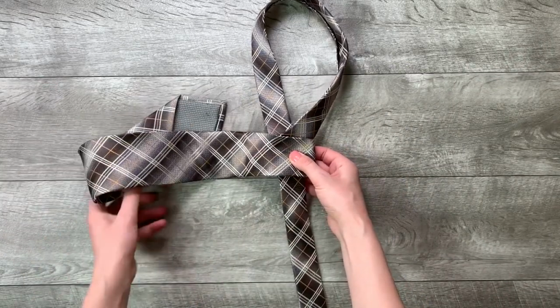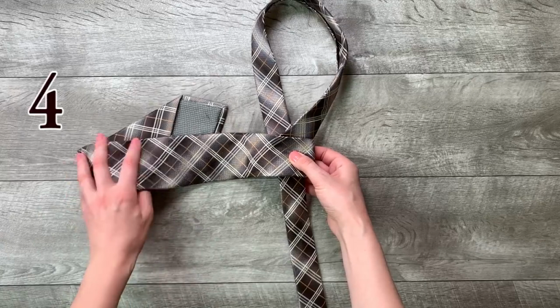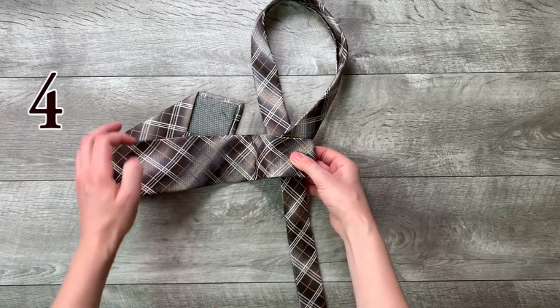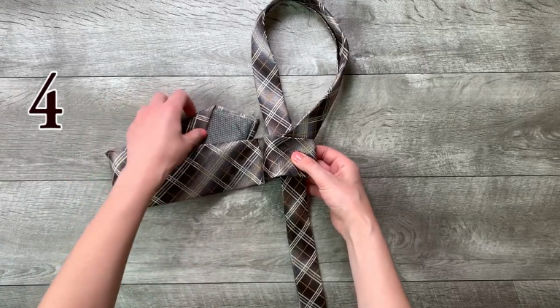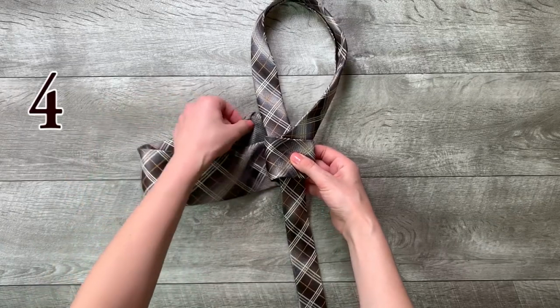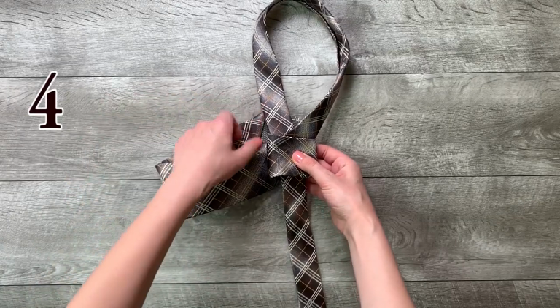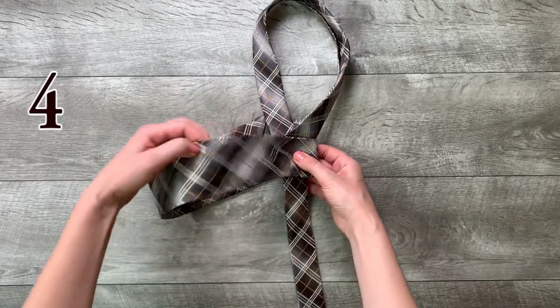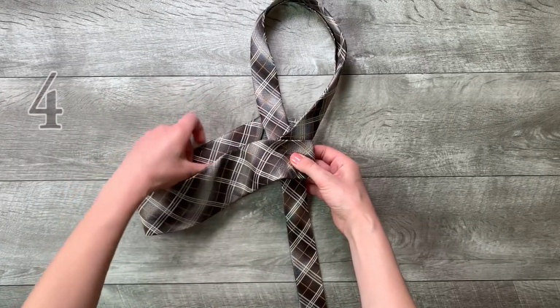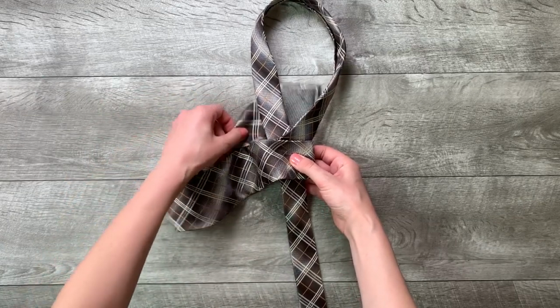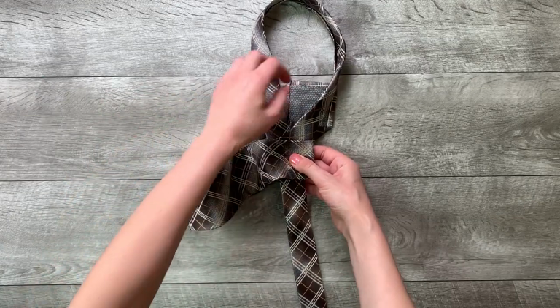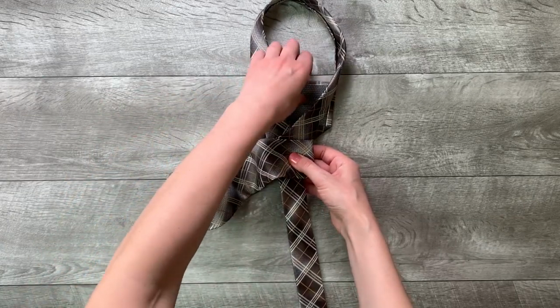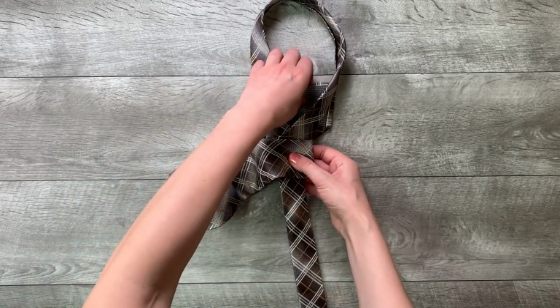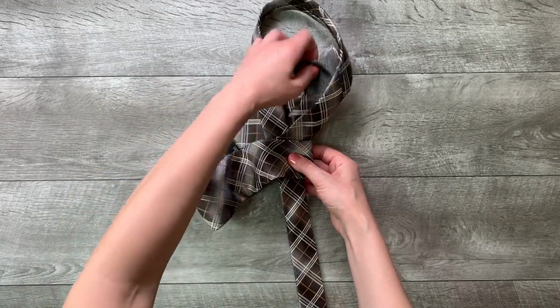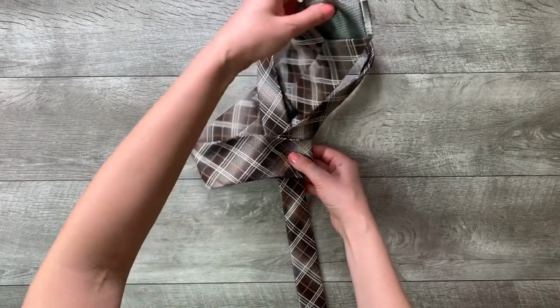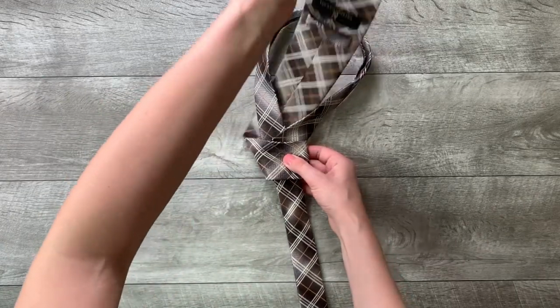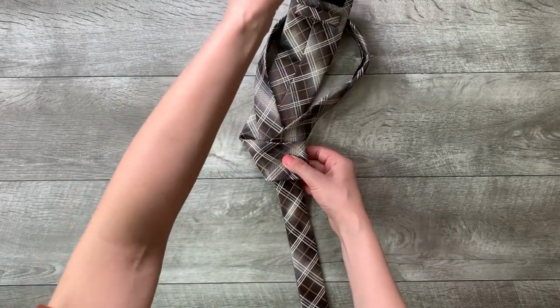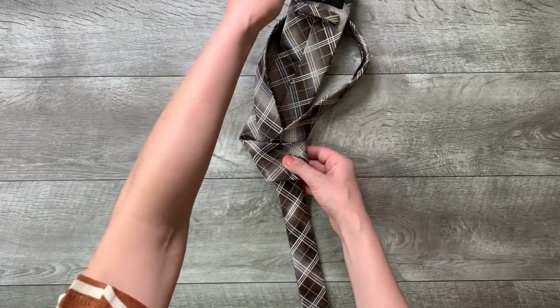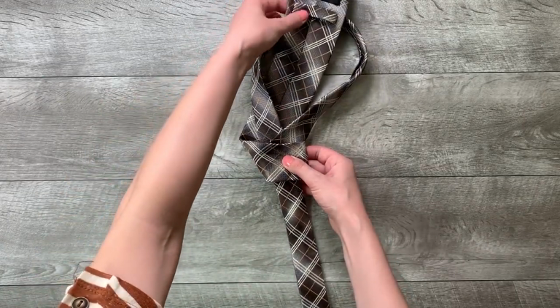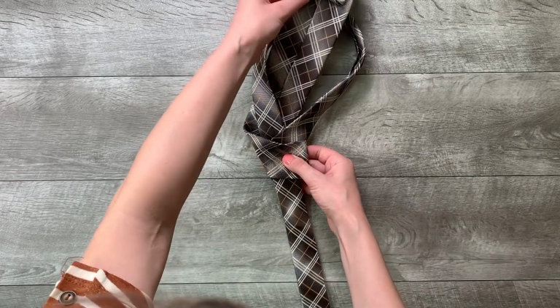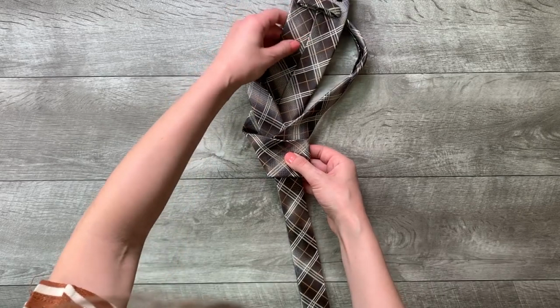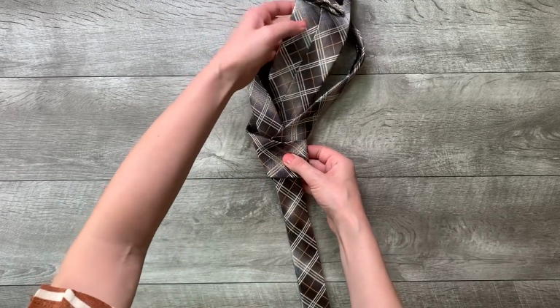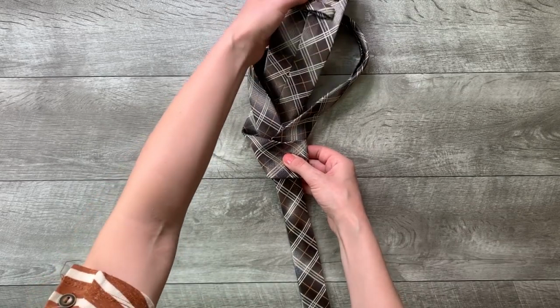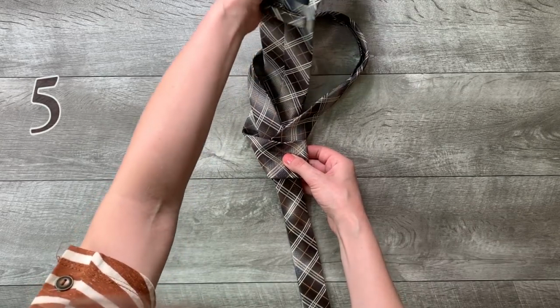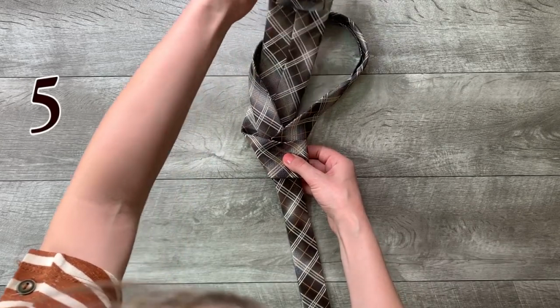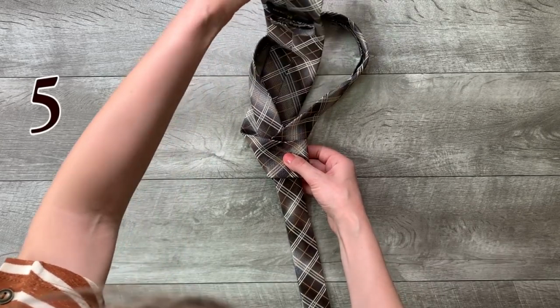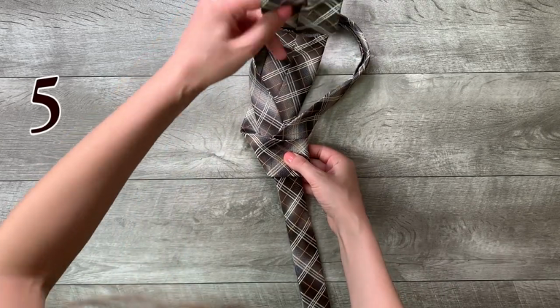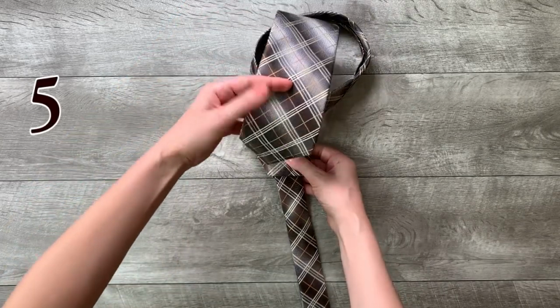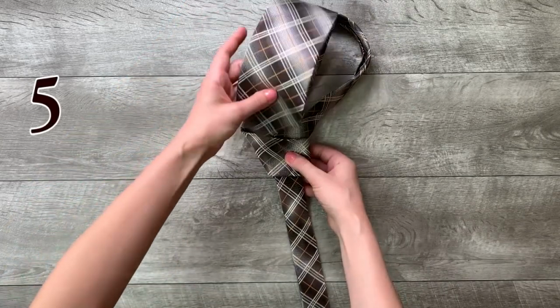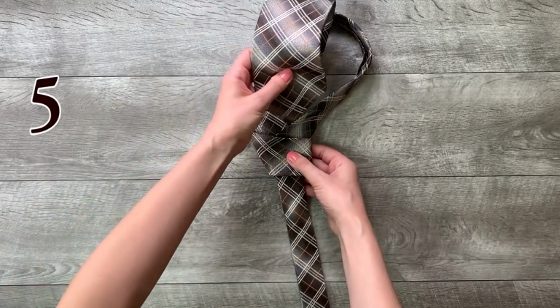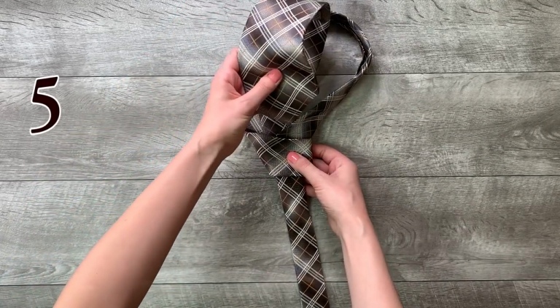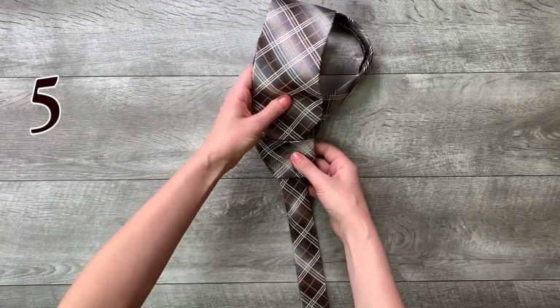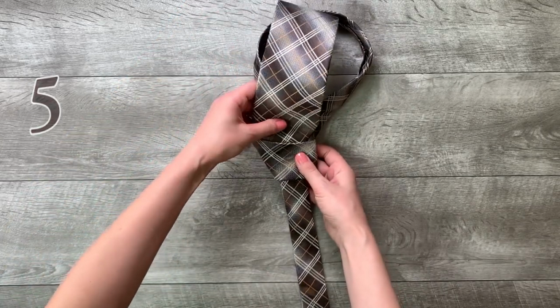Step 4: go up into the neck loop. Step 5: move it down through the loop you've made in the front.